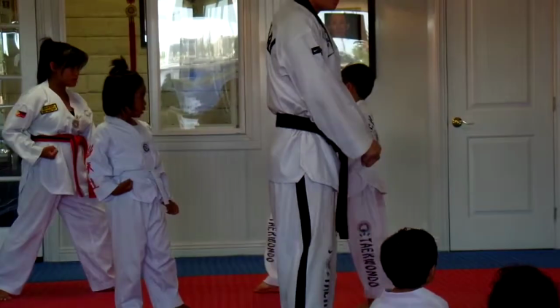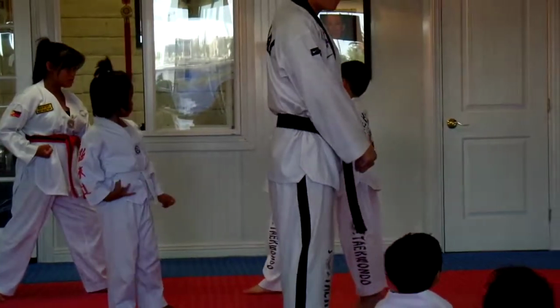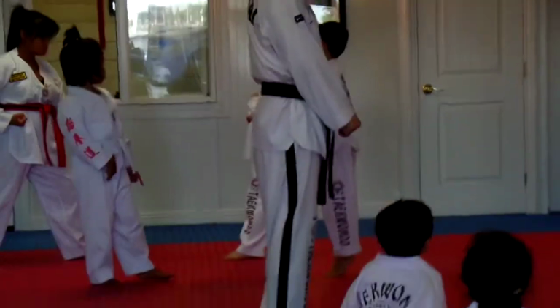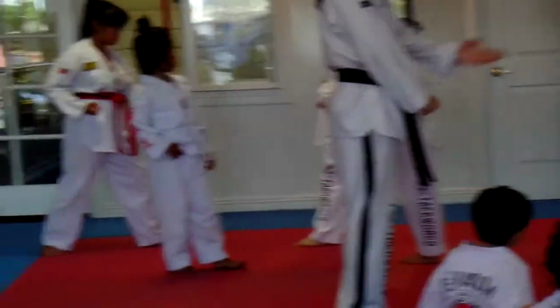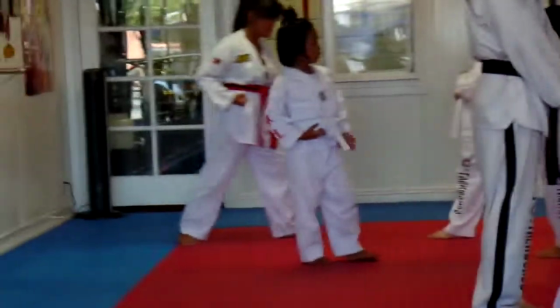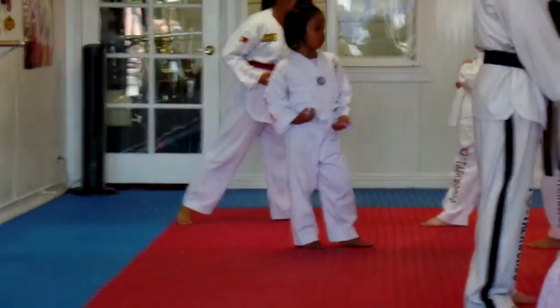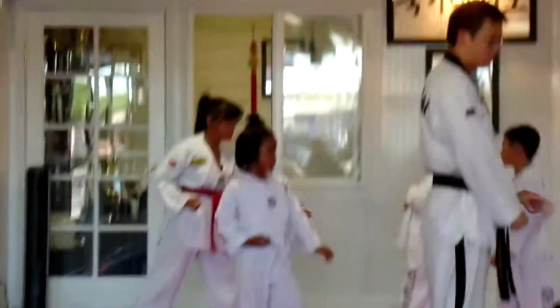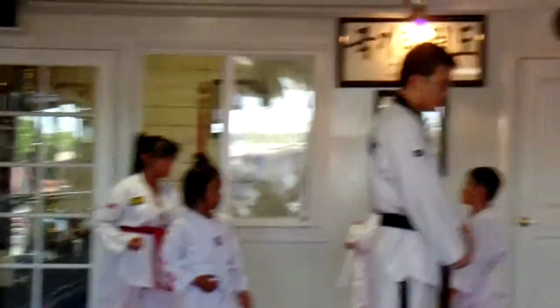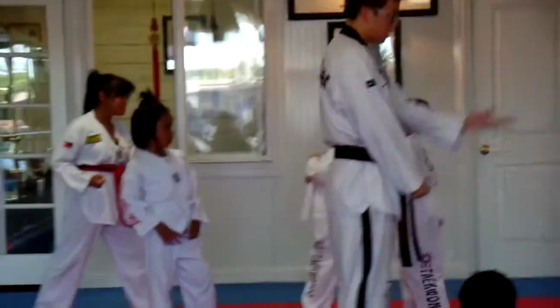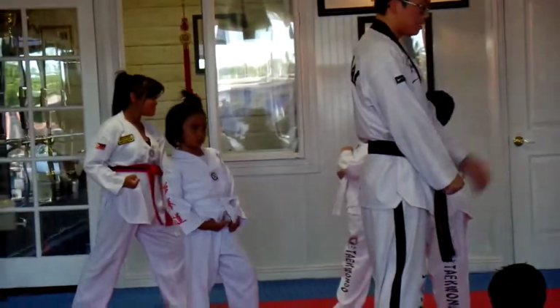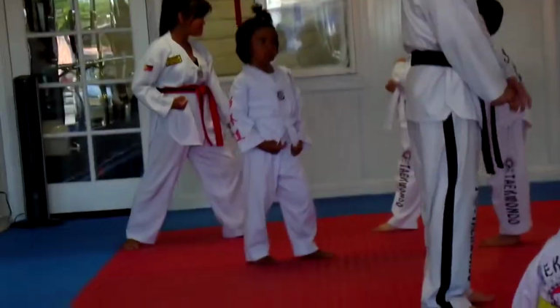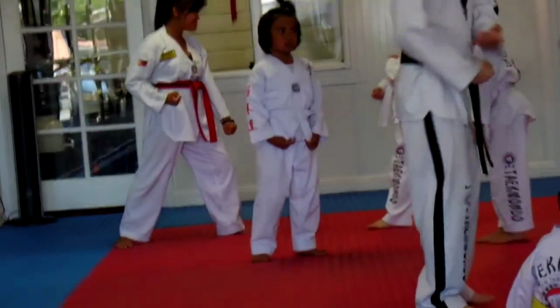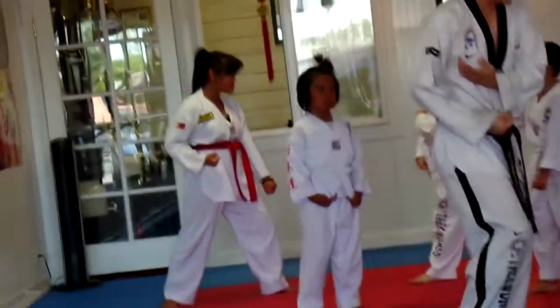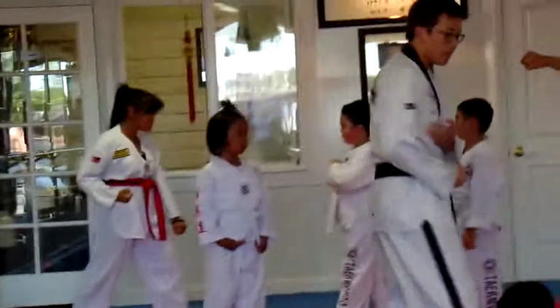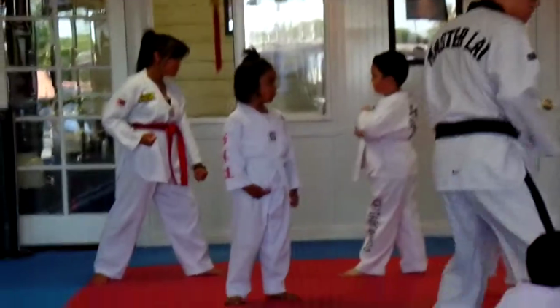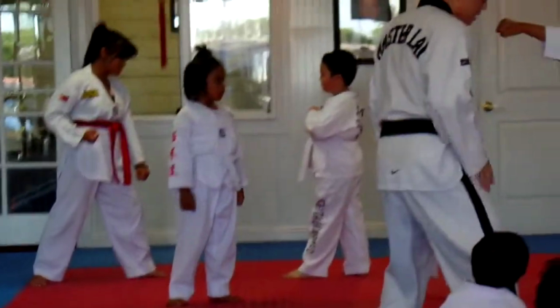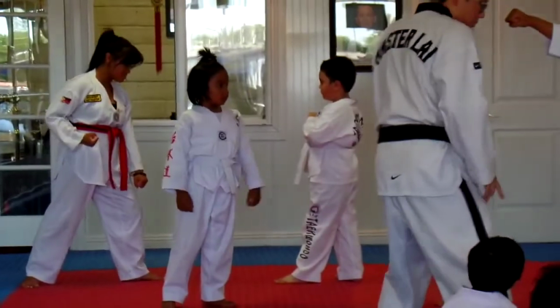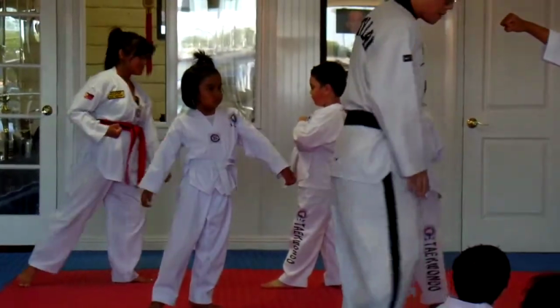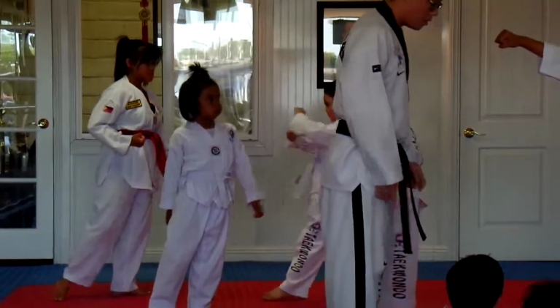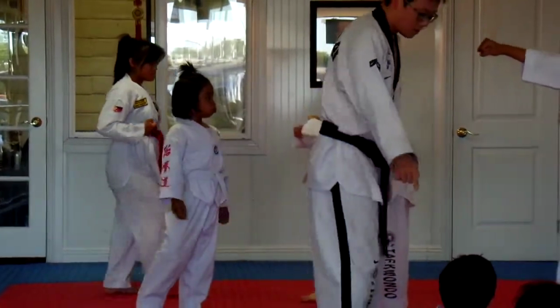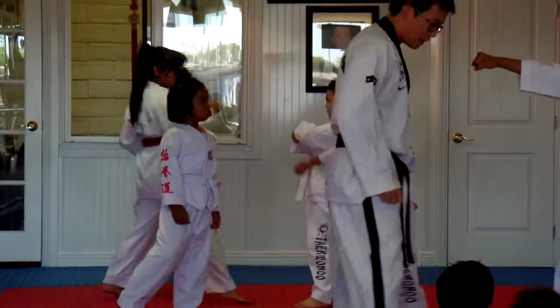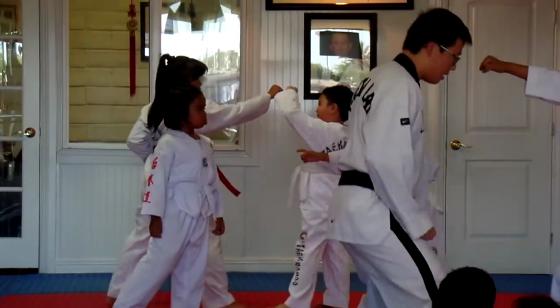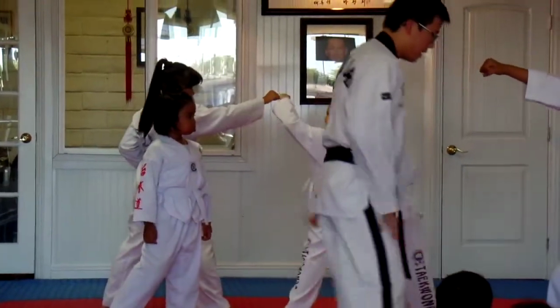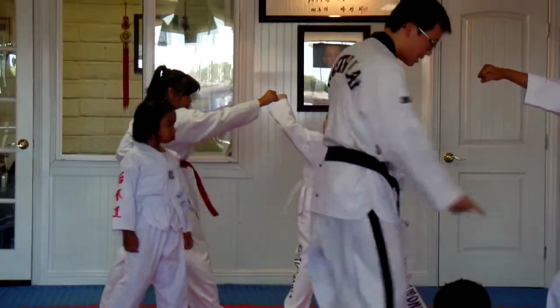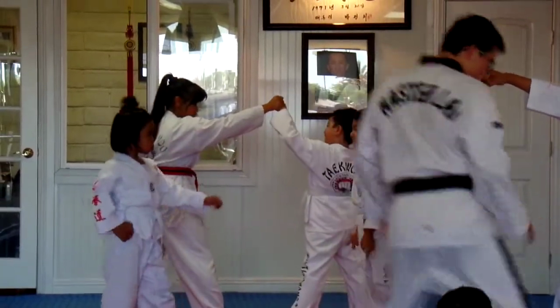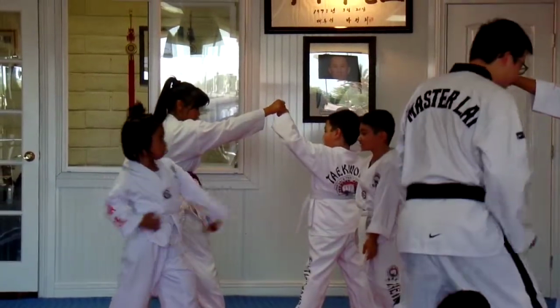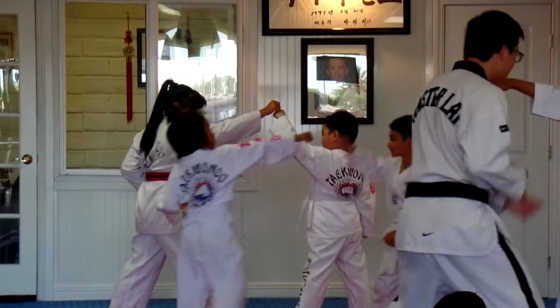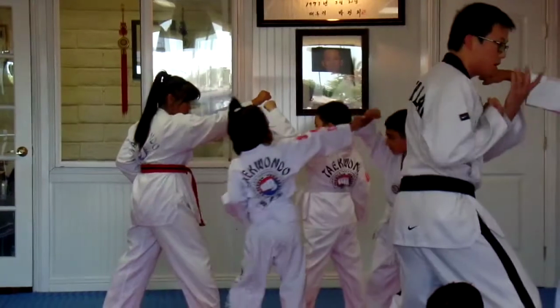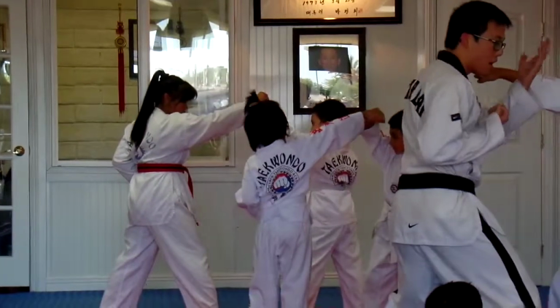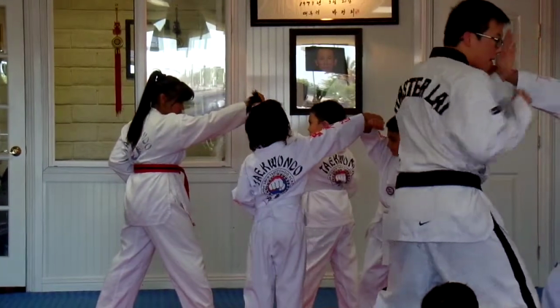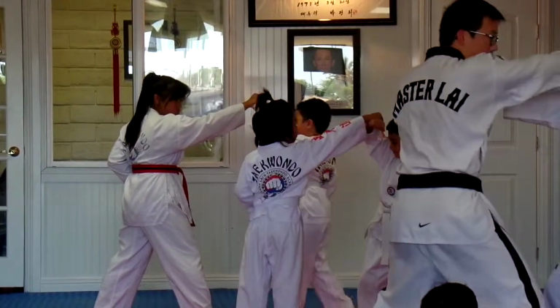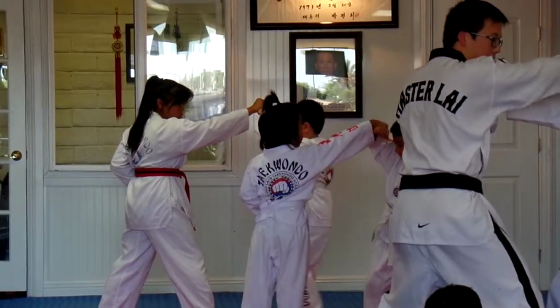And number four — same thing as number three when it starts. You step to the side, horseback. Why don't you step in too? I don't want you stepping out to here. I want you to step in, to the side. You're going to block, and you're going to punch.